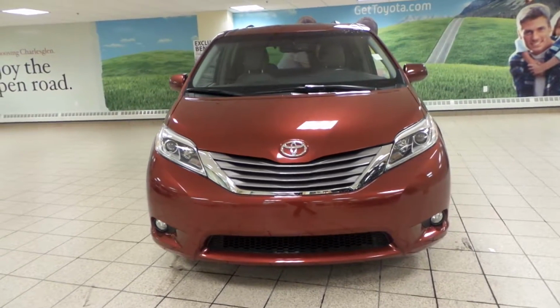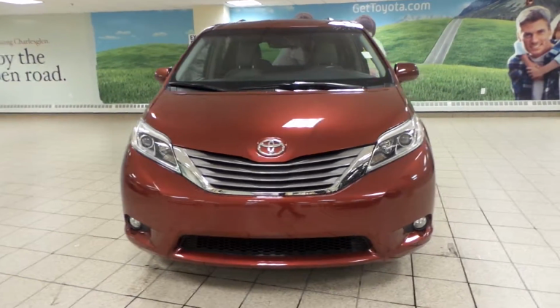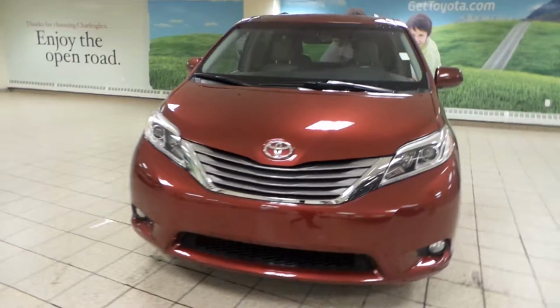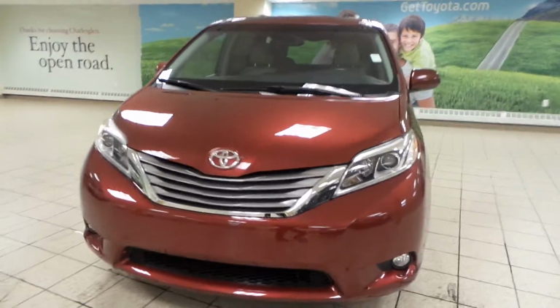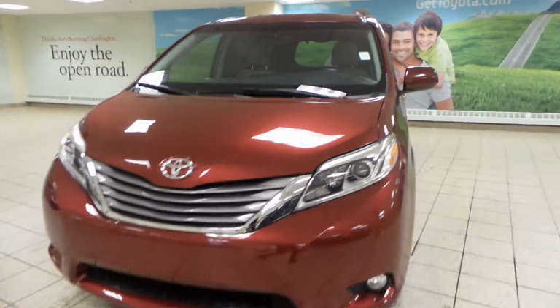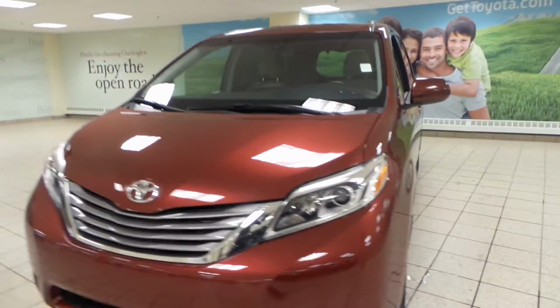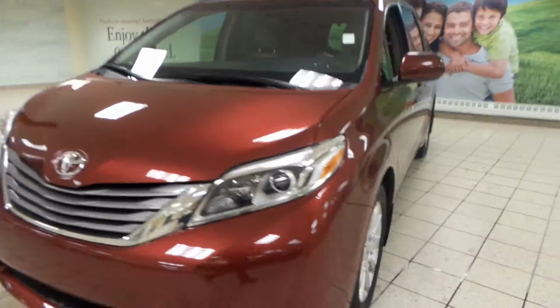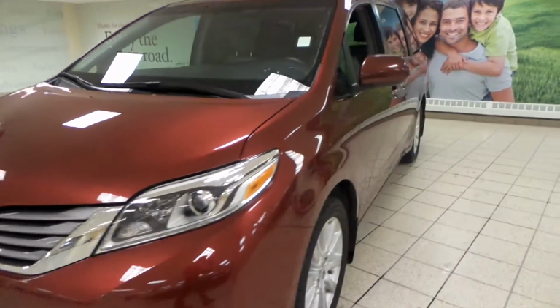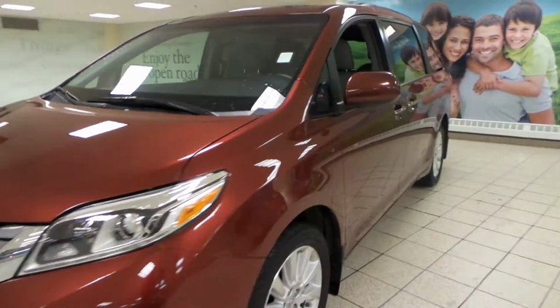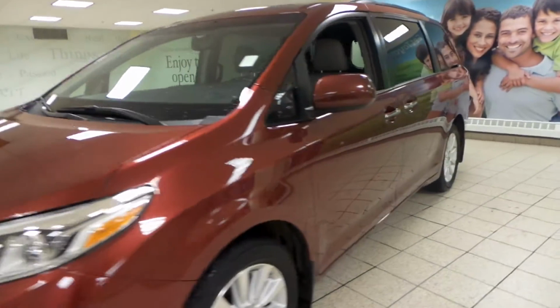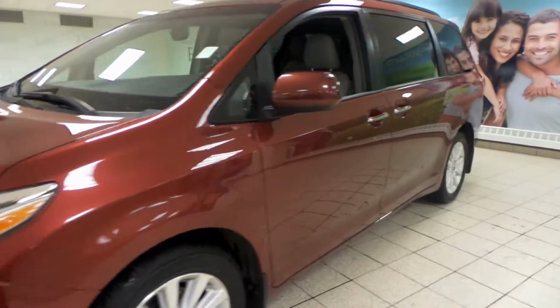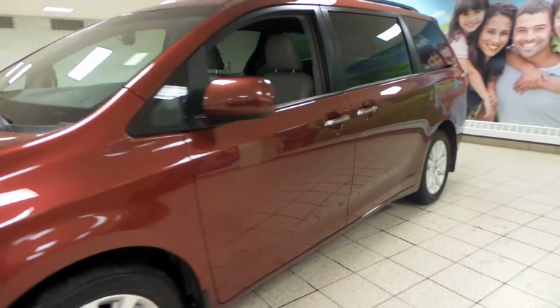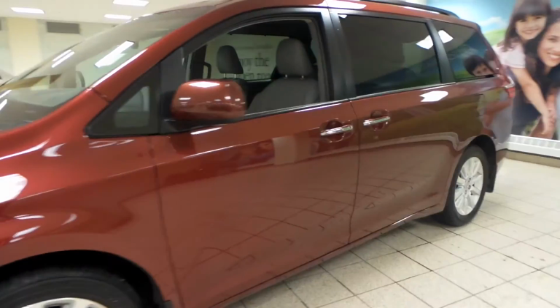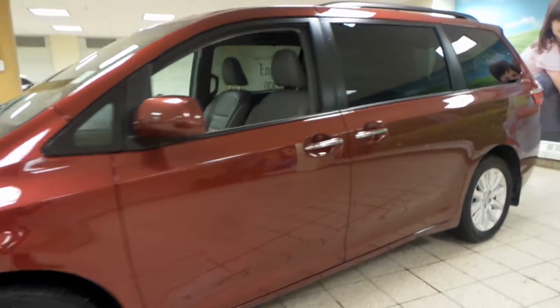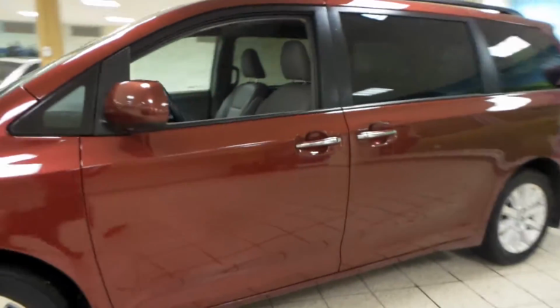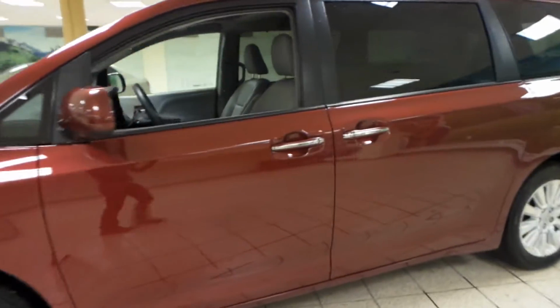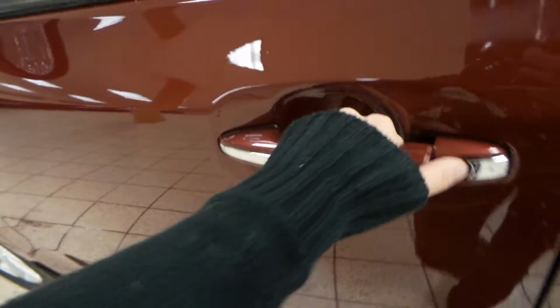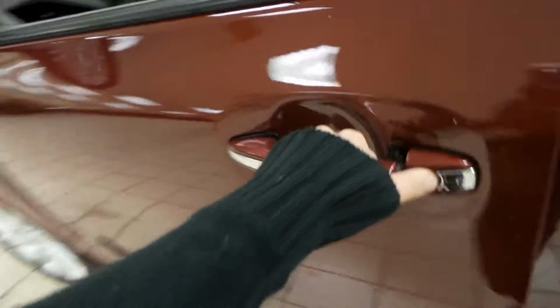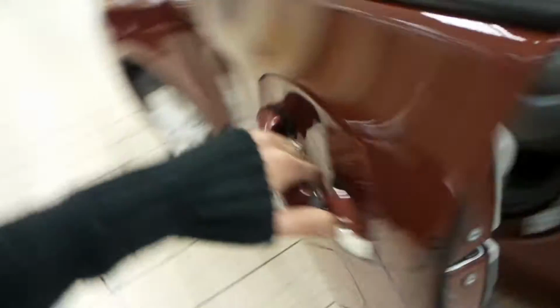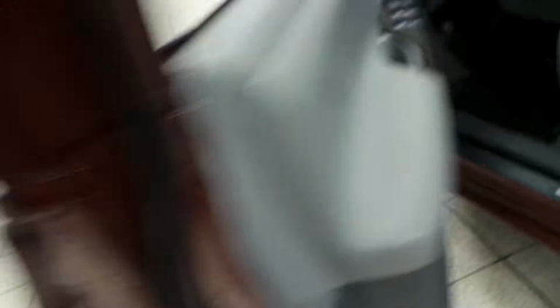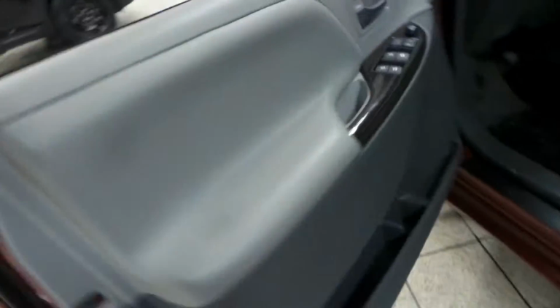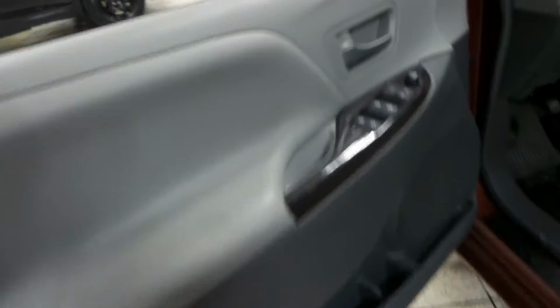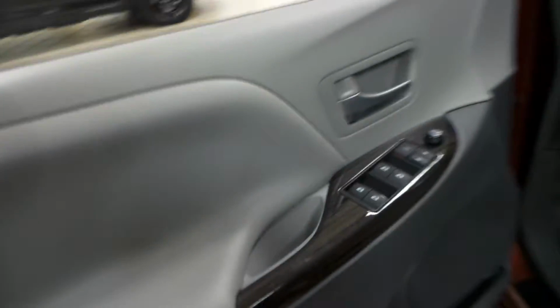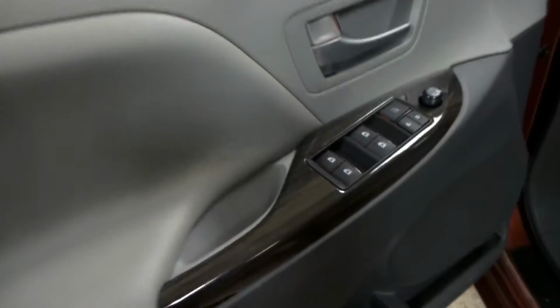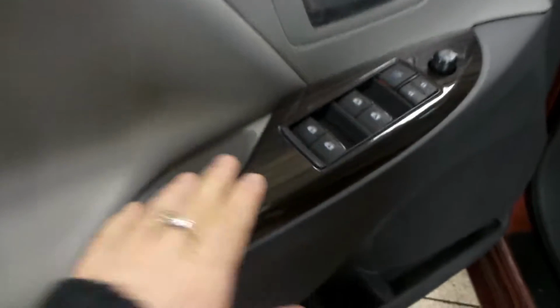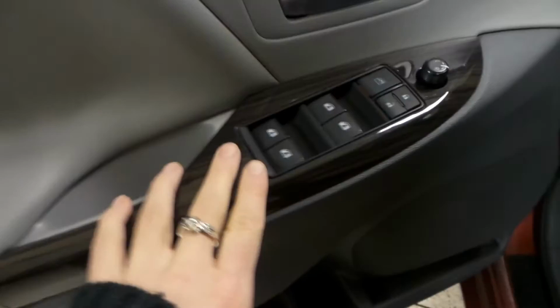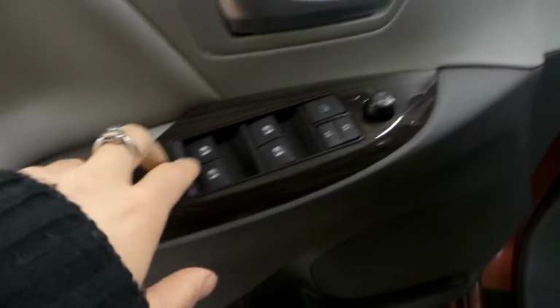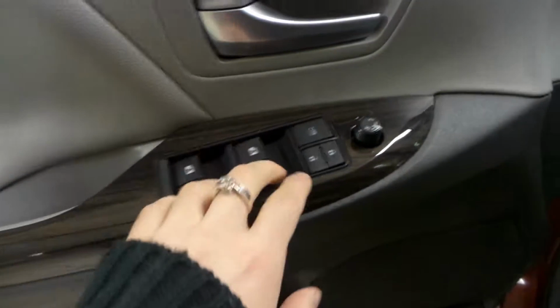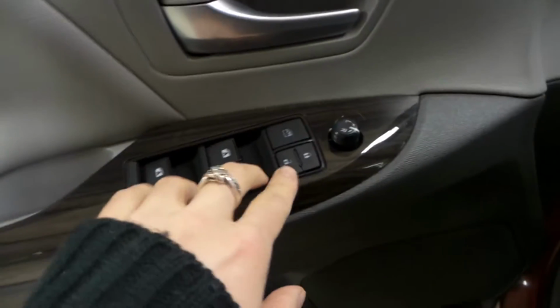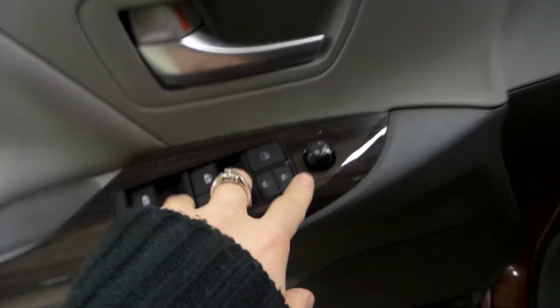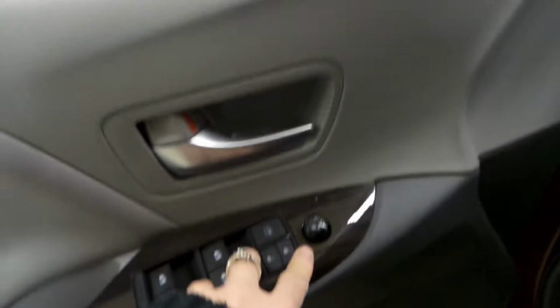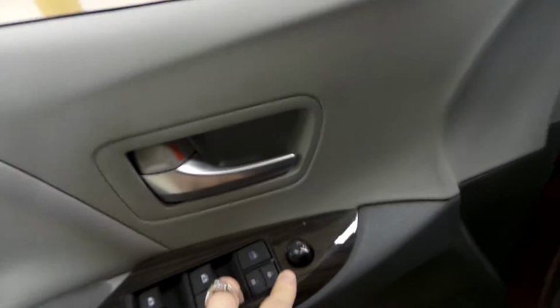Hey guys, it's Ashley from Charleston Toyota. Today we're taking a look at a 2015 Toyota Sienna. Going inside the driver's side door here, you can see you've got your power windows, power locks, and power mirrors.